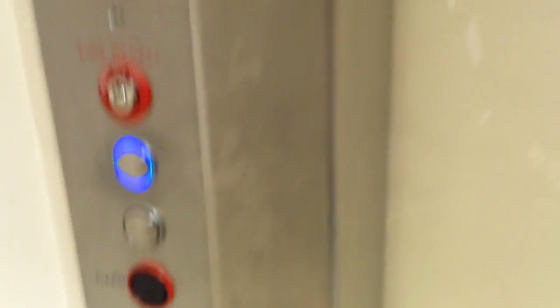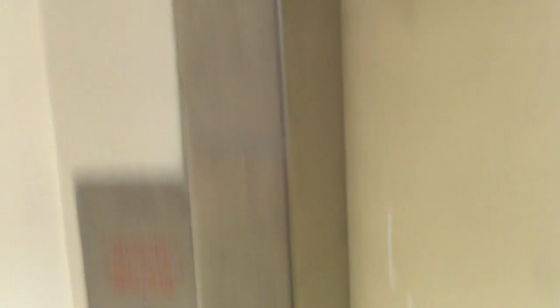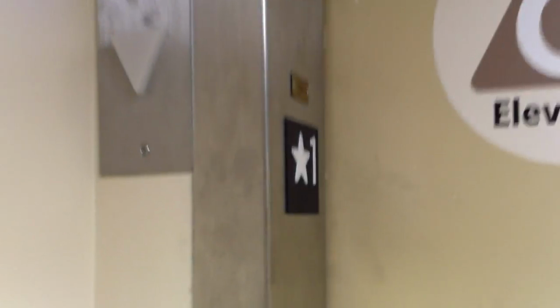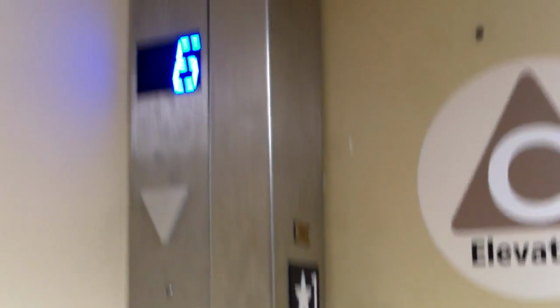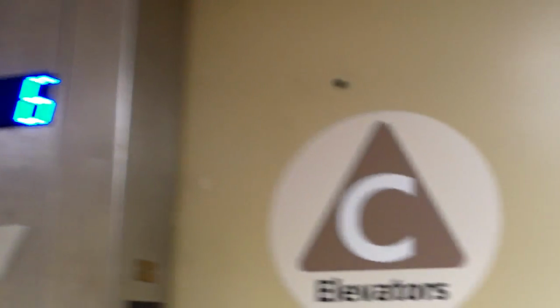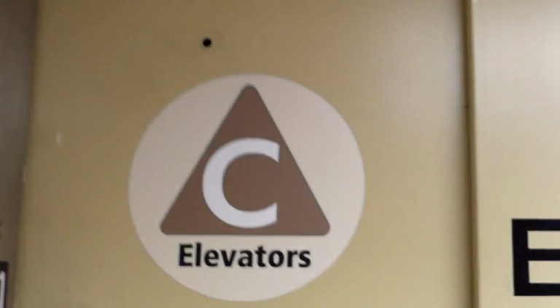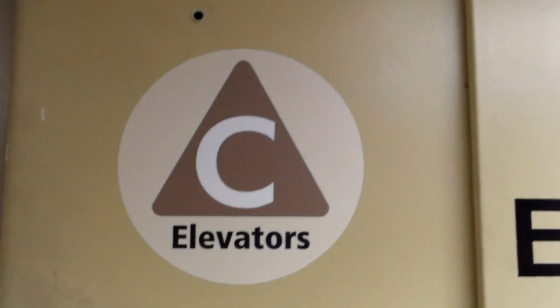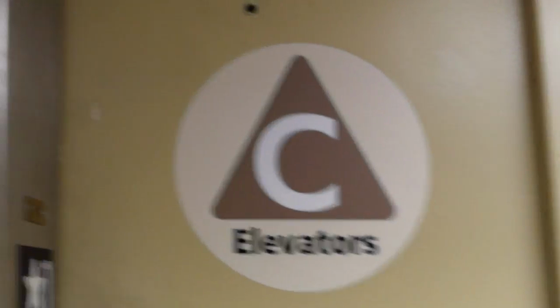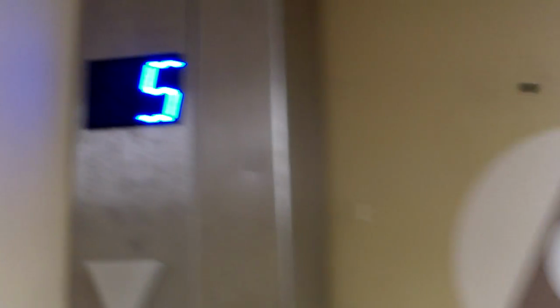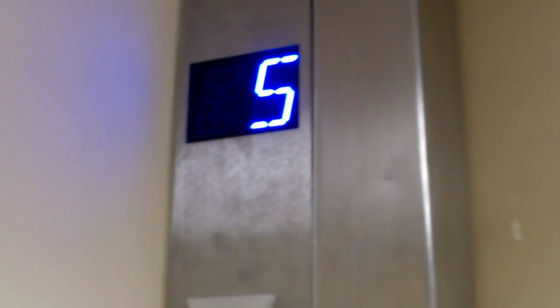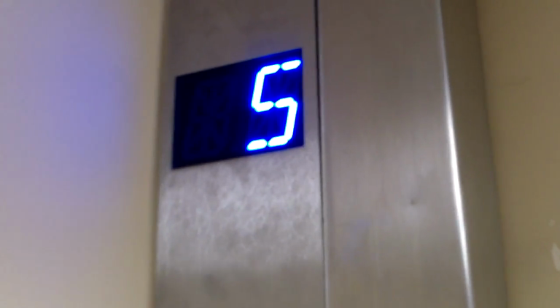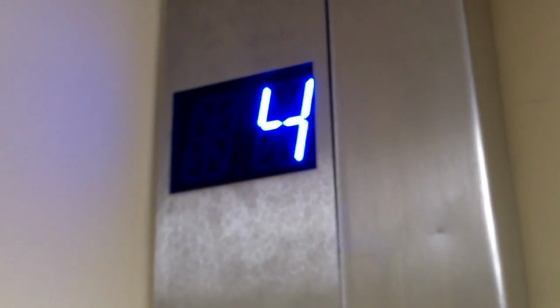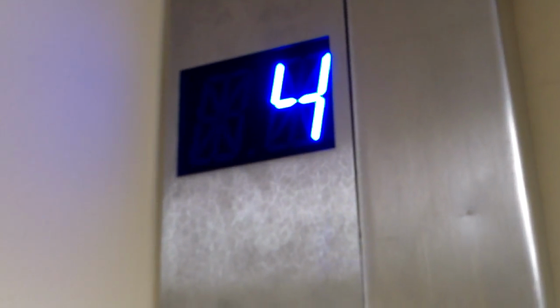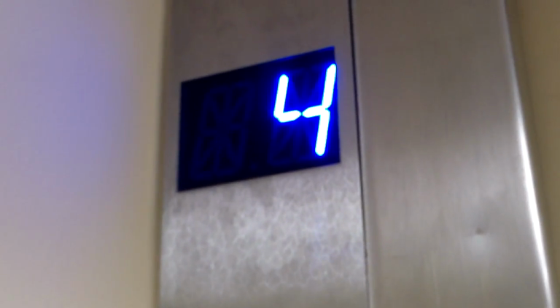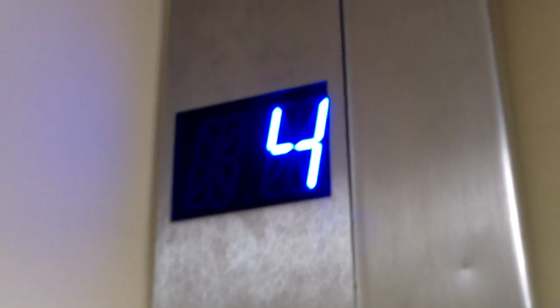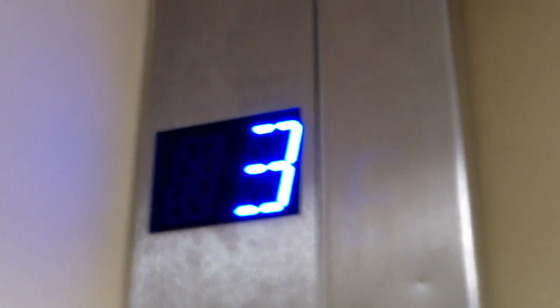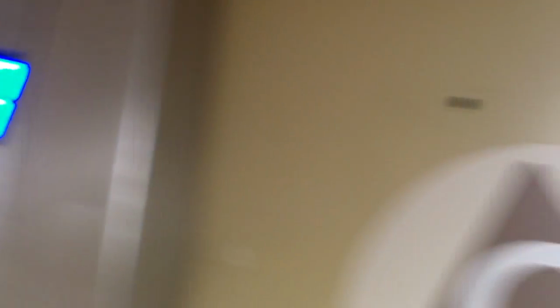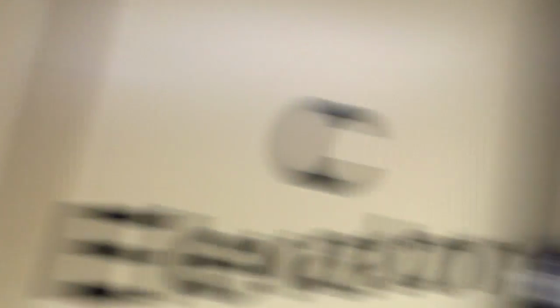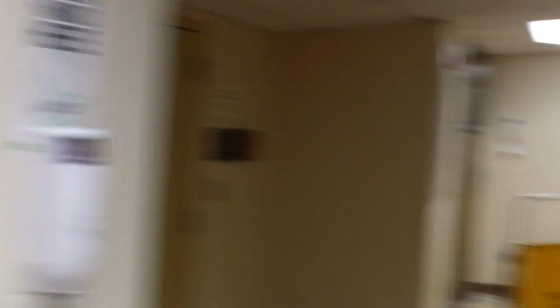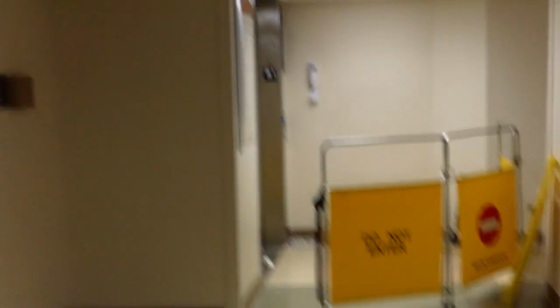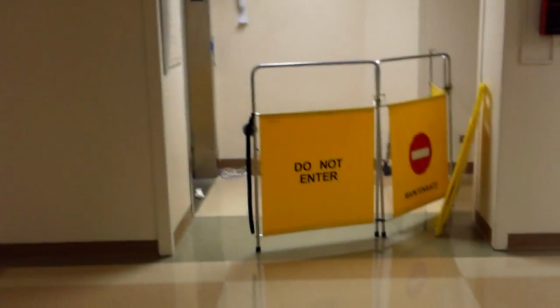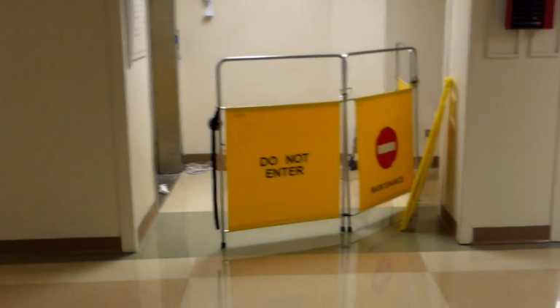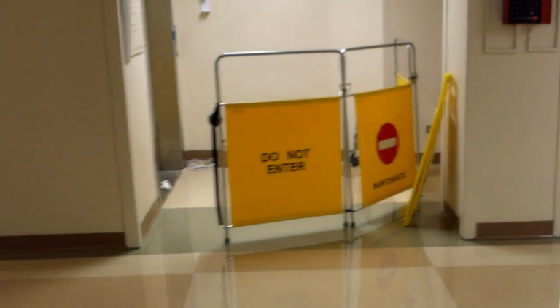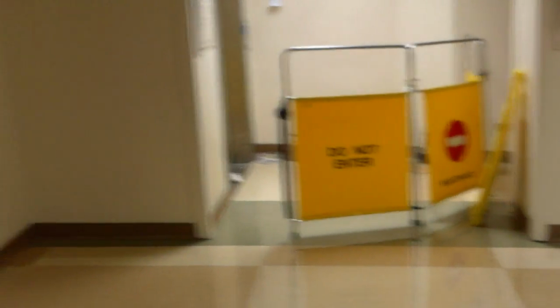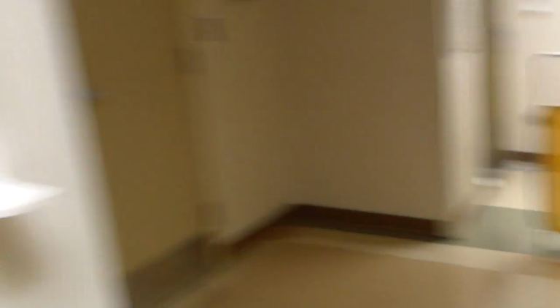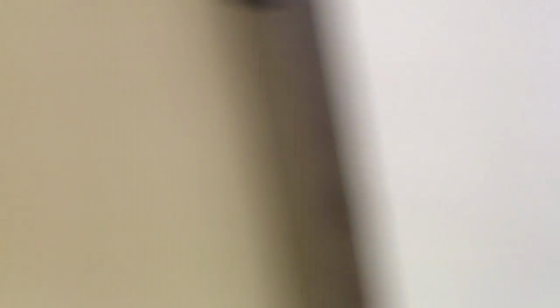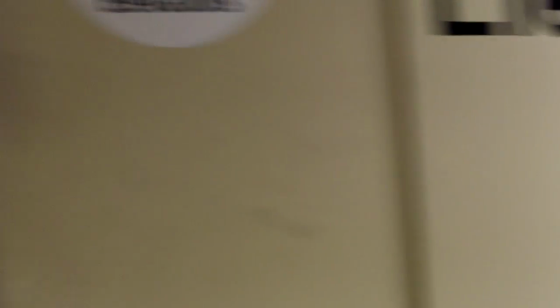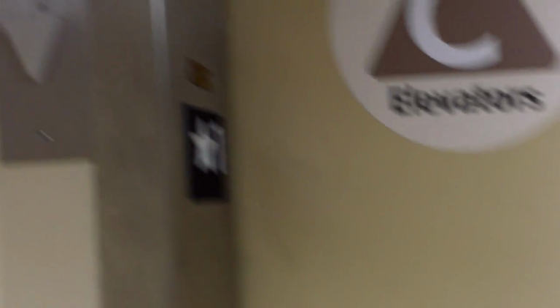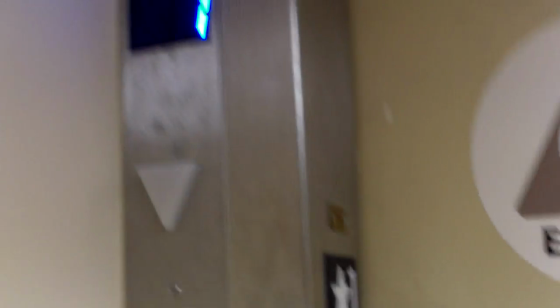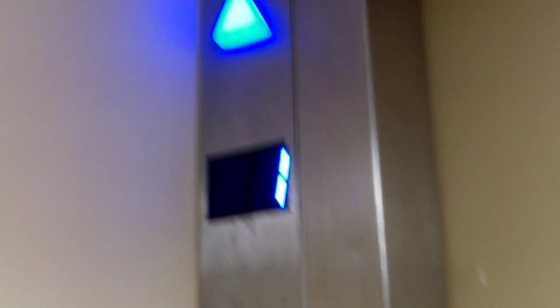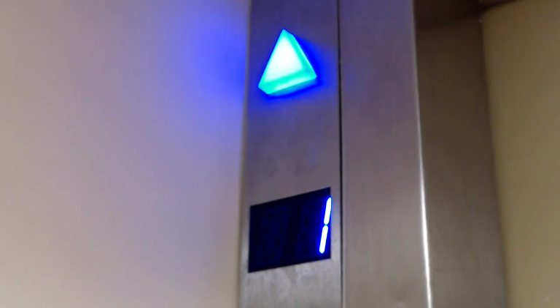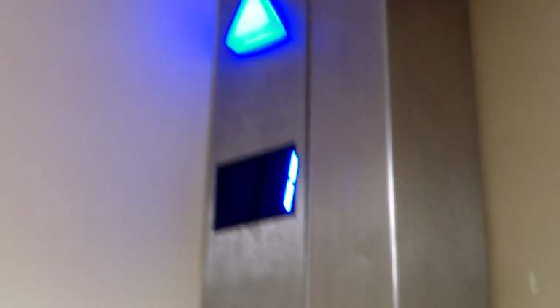Here is the elevator, or the C elevators, at Presbyterian St. Luke's Hospital. These are in the process of getting modded. I might see if they have any fixtures, or any old fixtures.